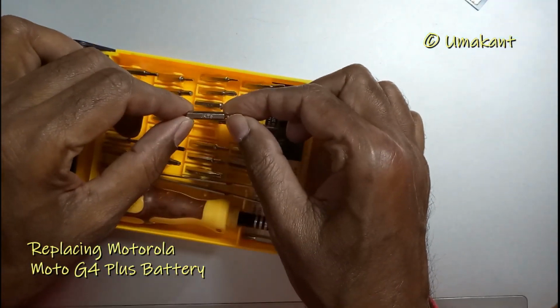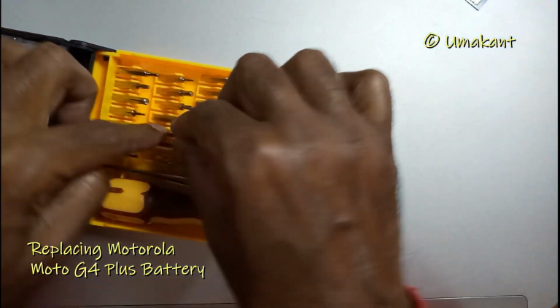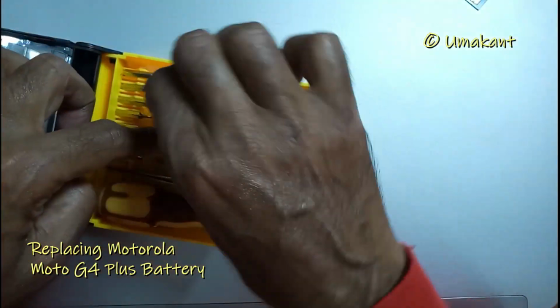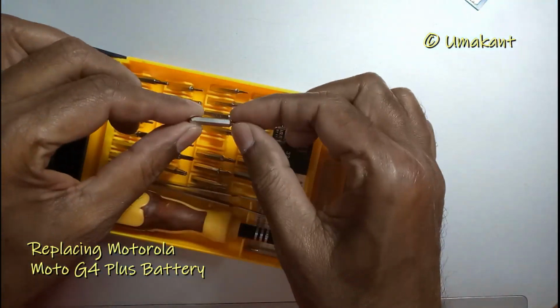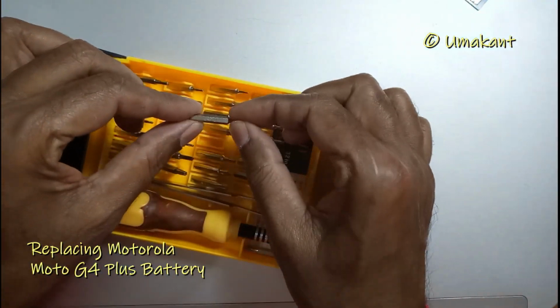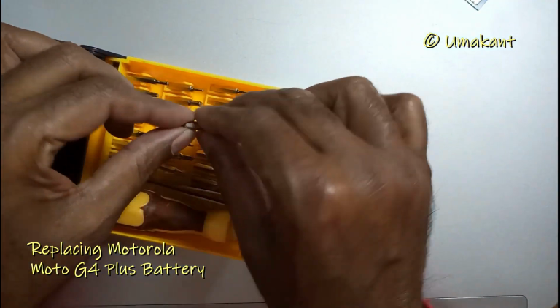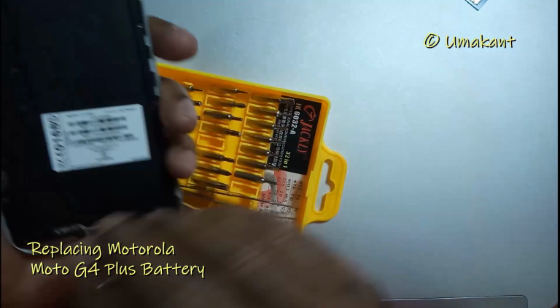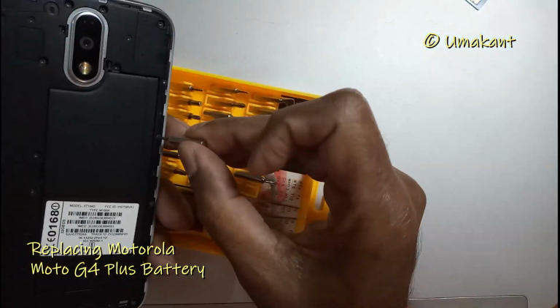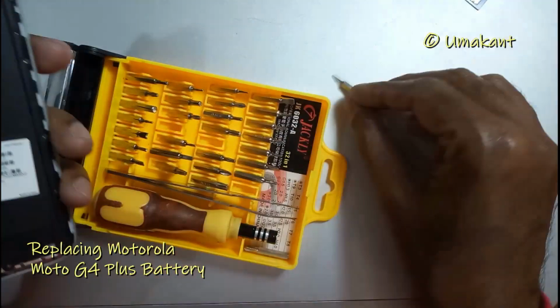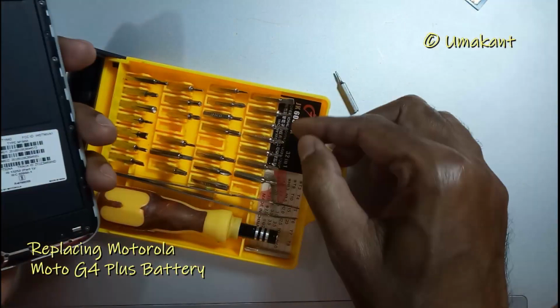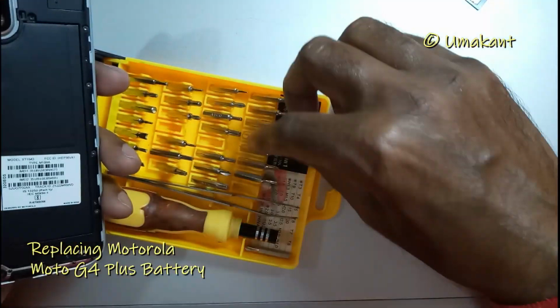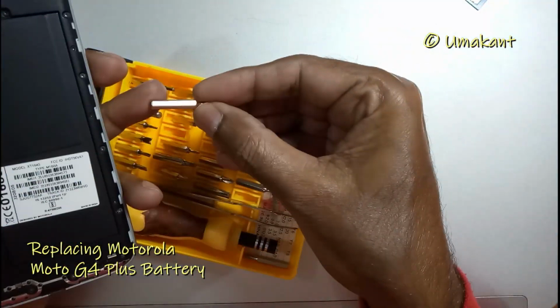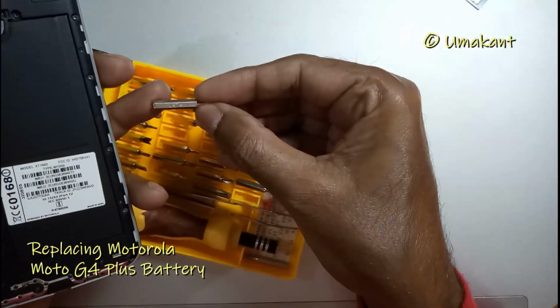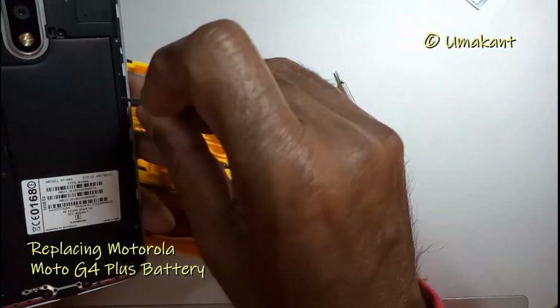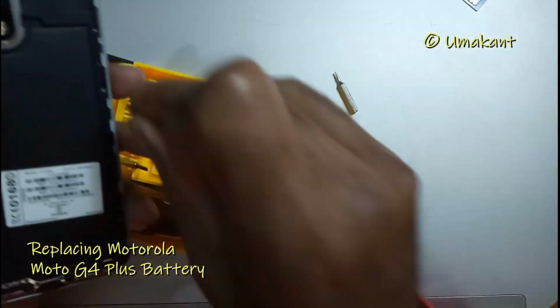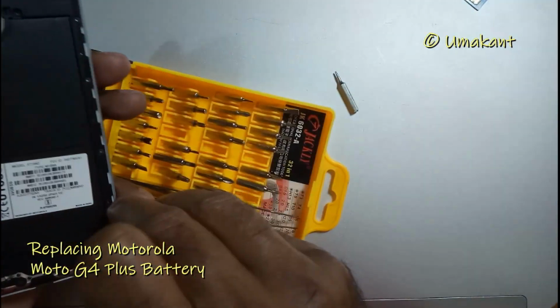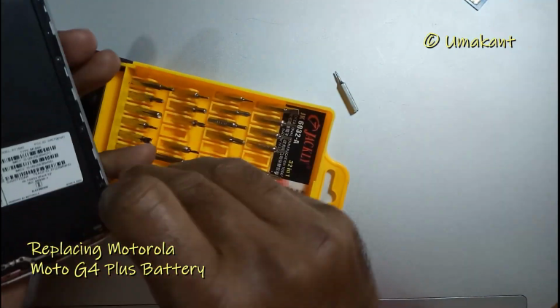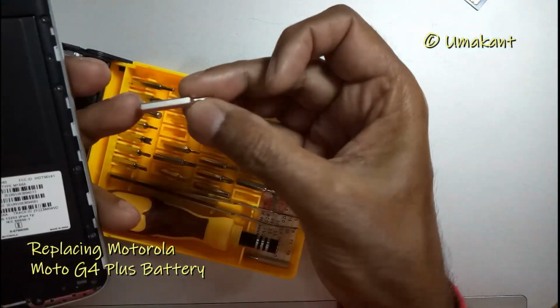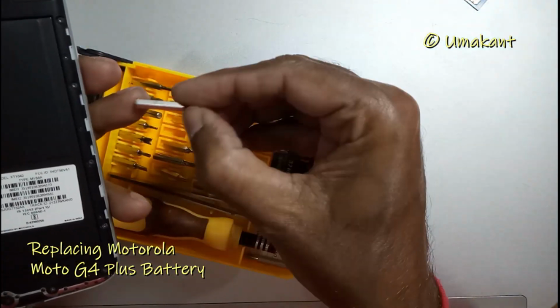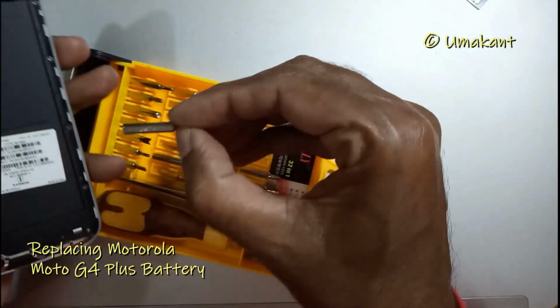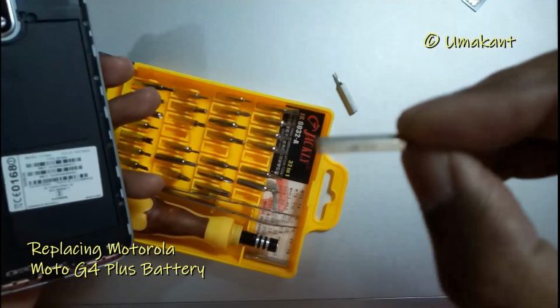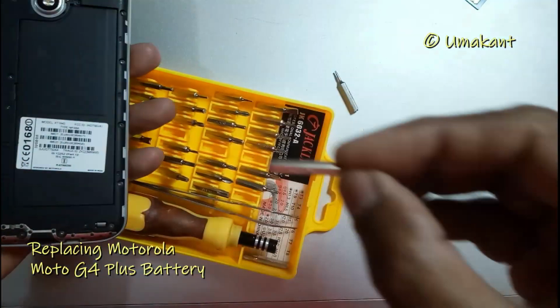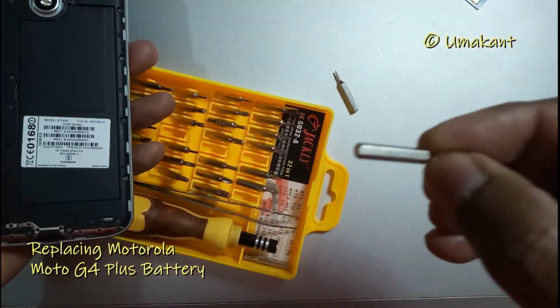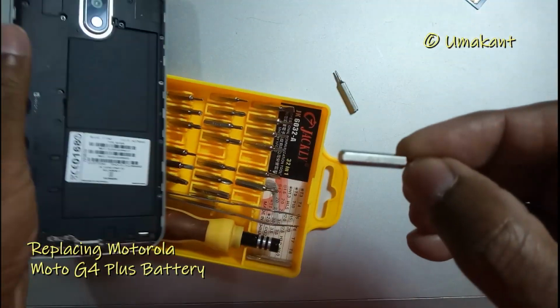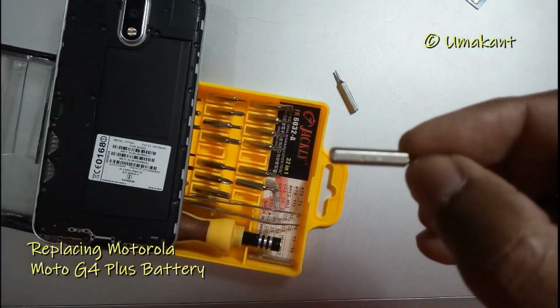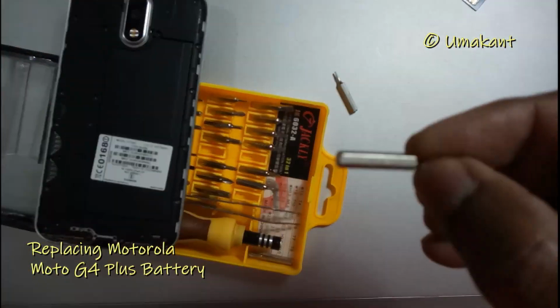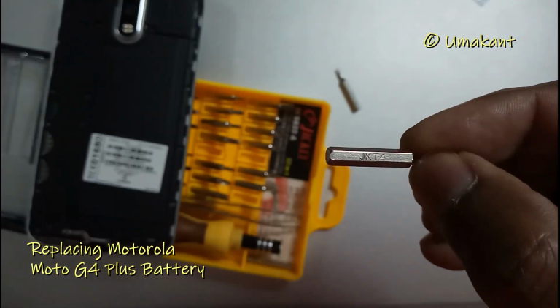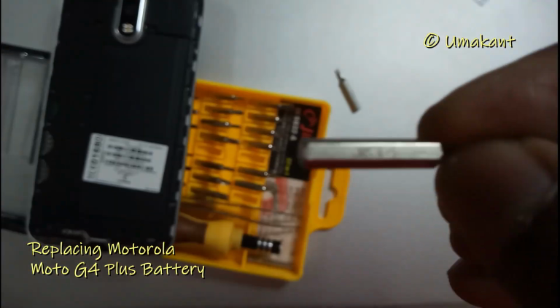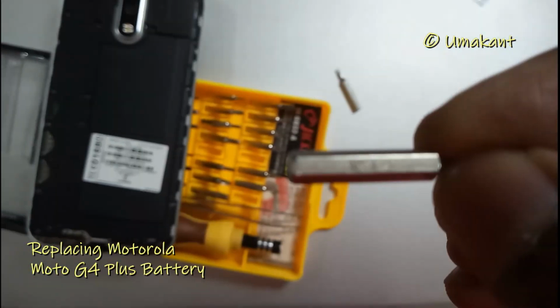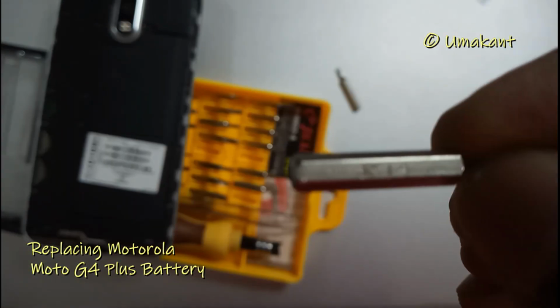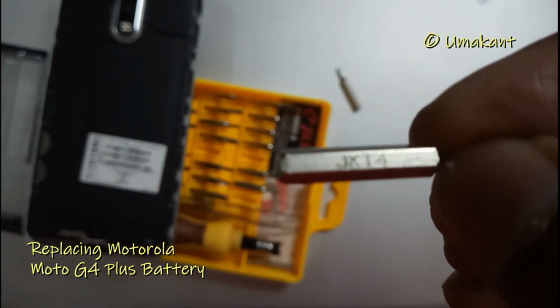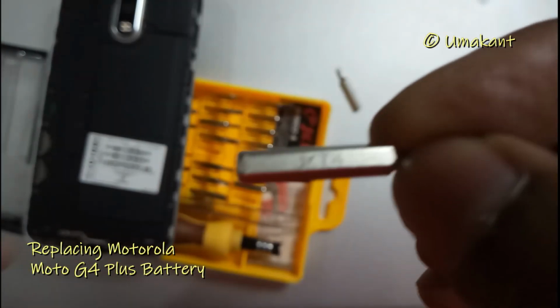Now you have to take out the right screwdriver. I found this one to be the most suitable for the size of the screws — this was the ZK-T4.